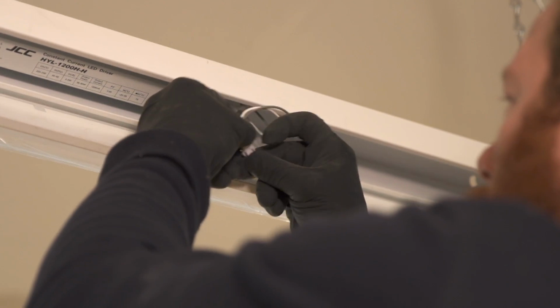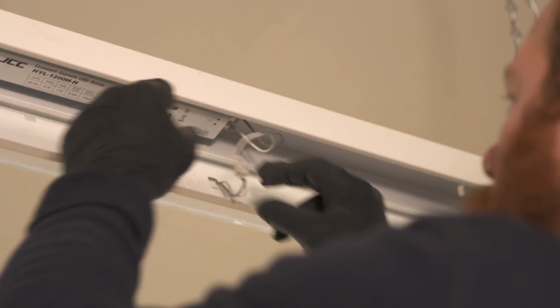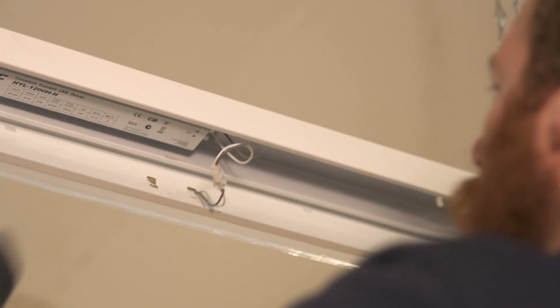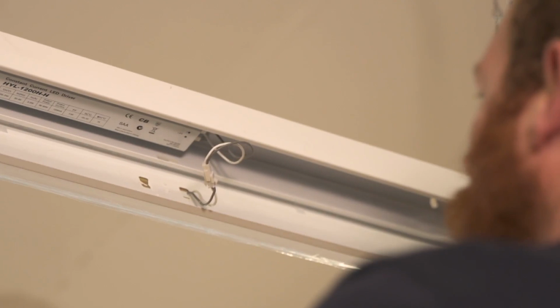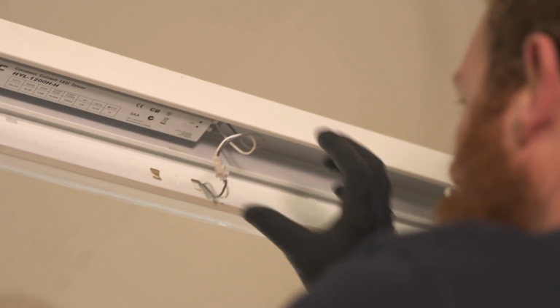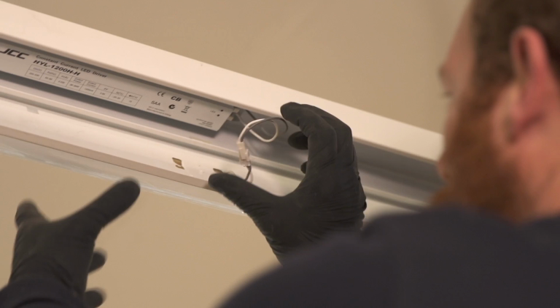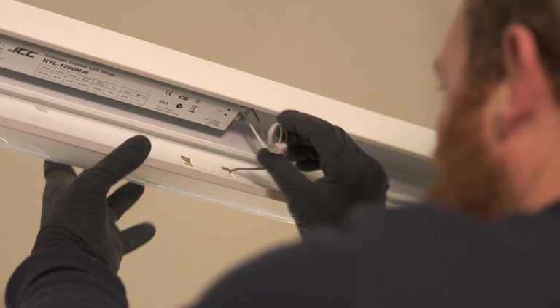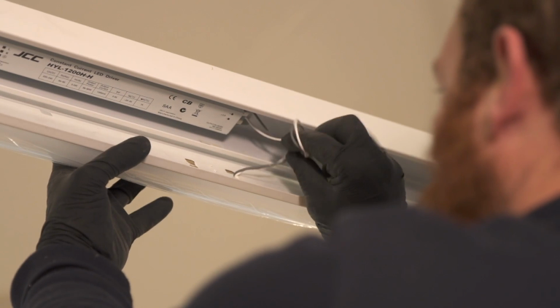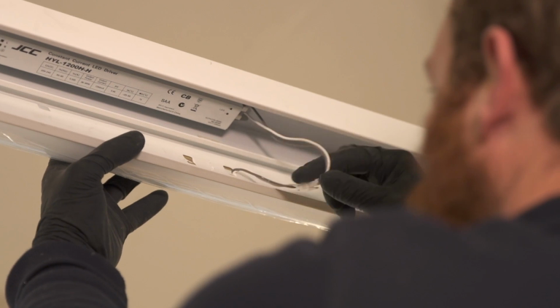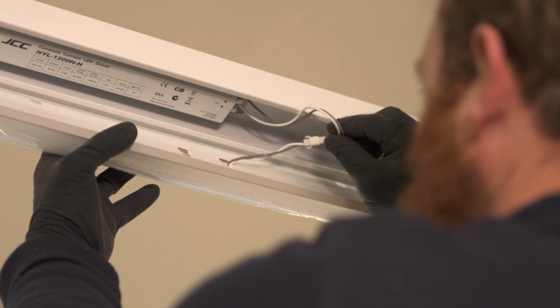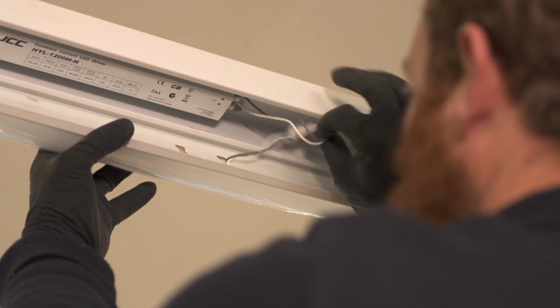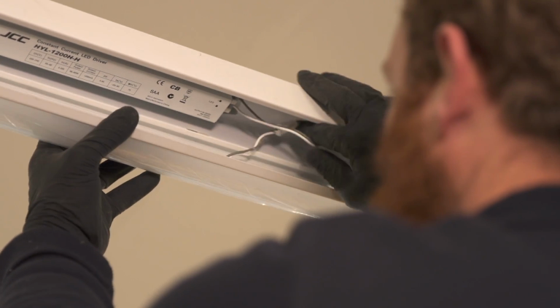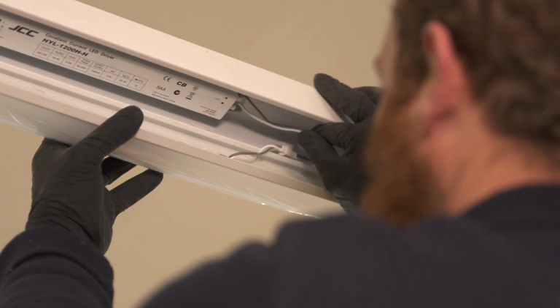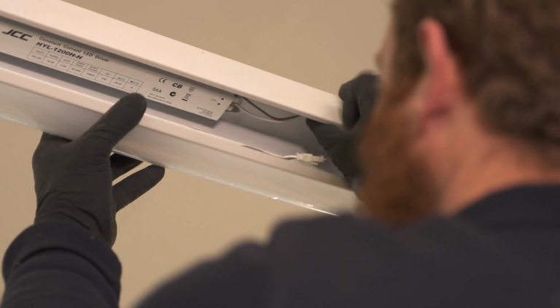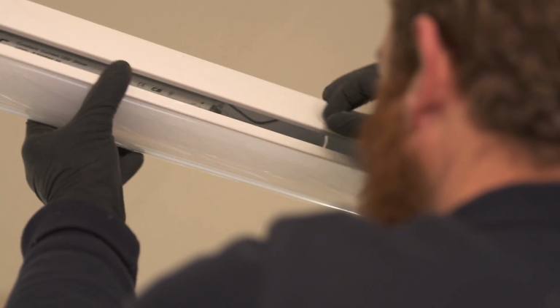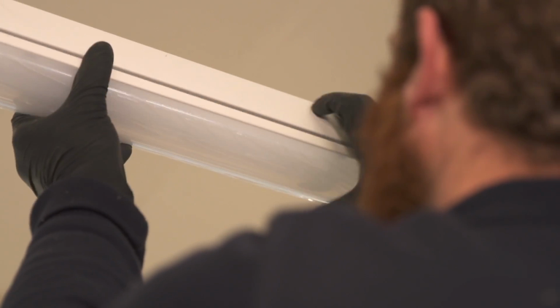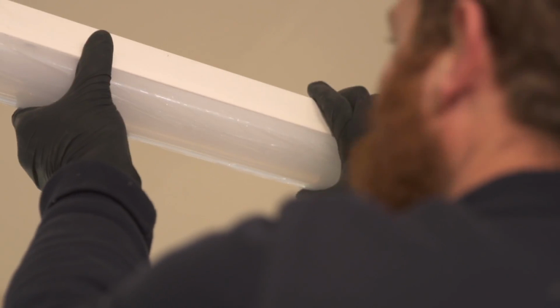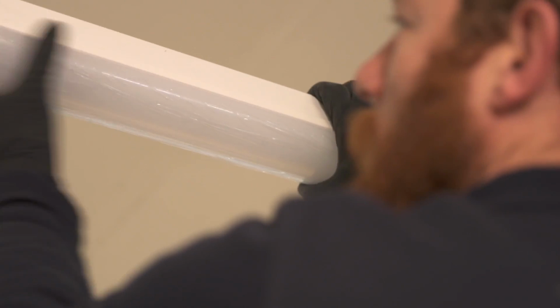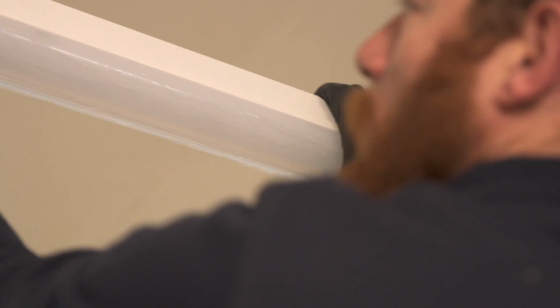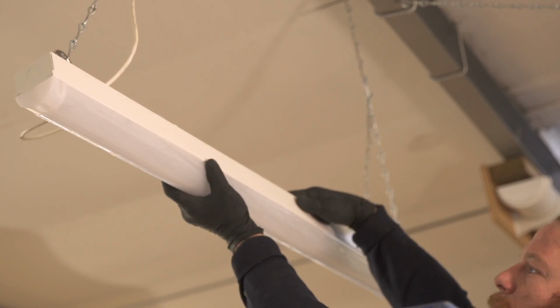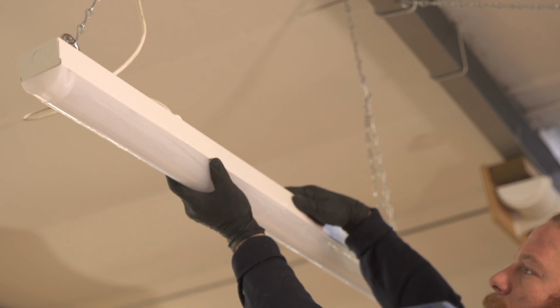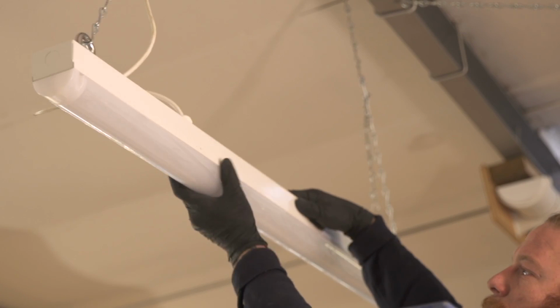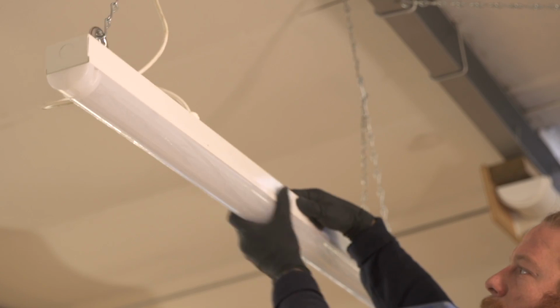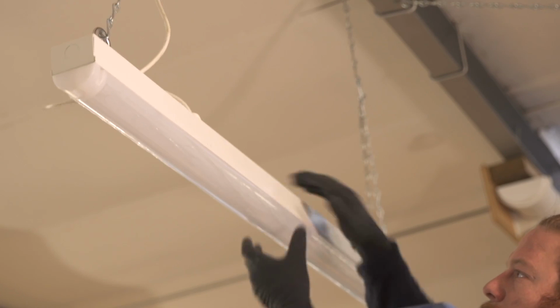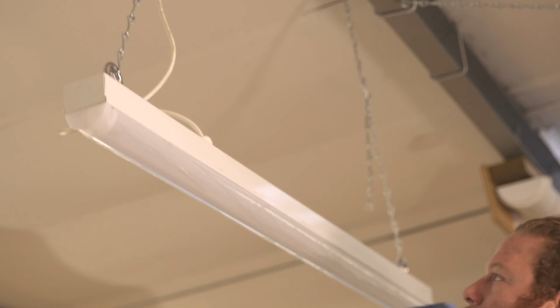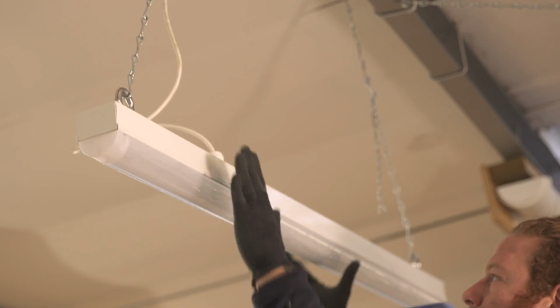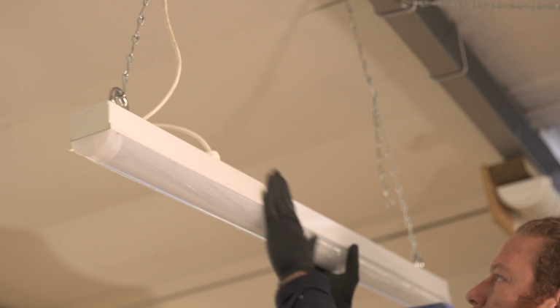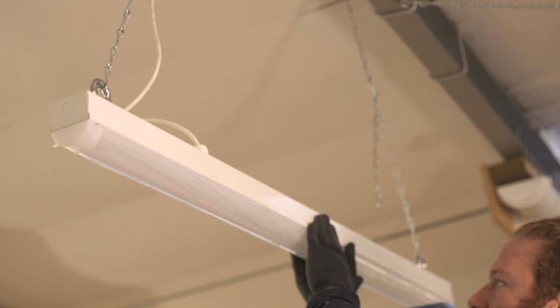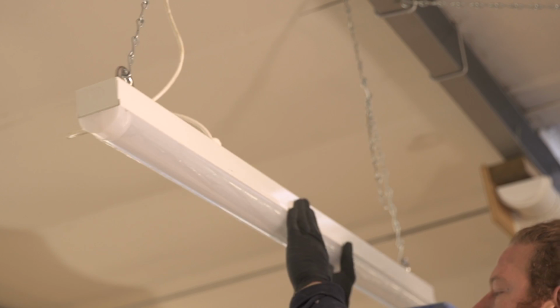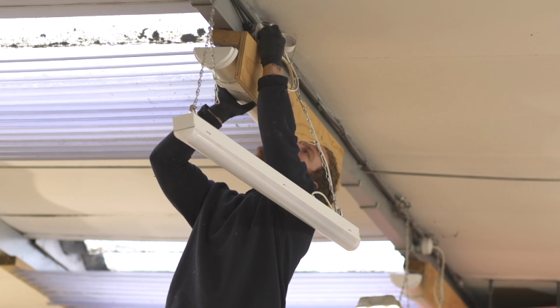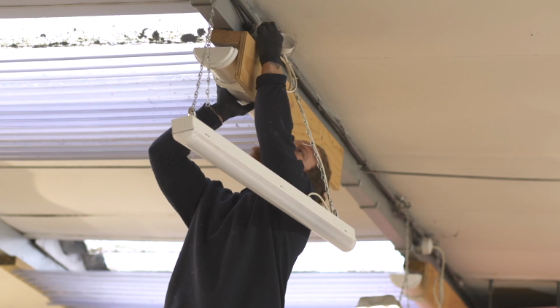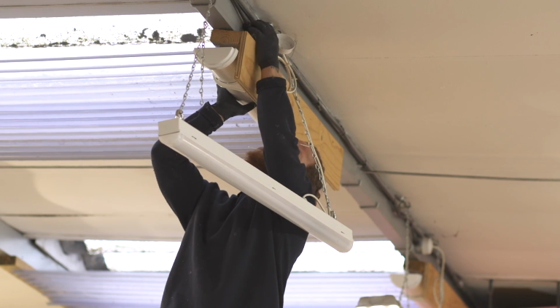The latches on the side and the hinge actually allow you to fit the fitting from a step ladder, as opposed to having to use a mobile scaffold tower where you may need to sometimes.